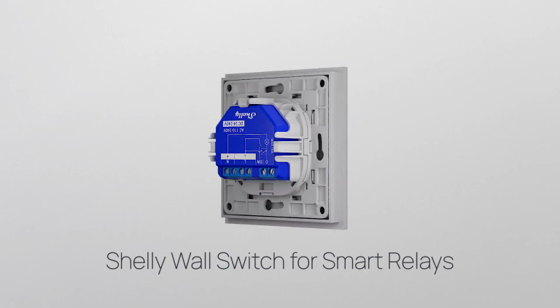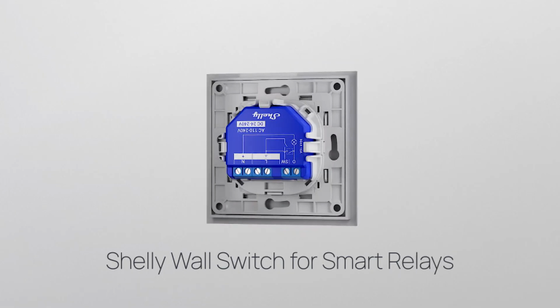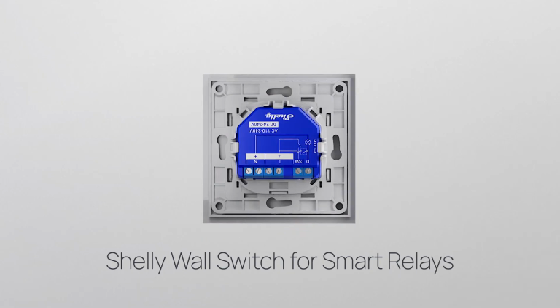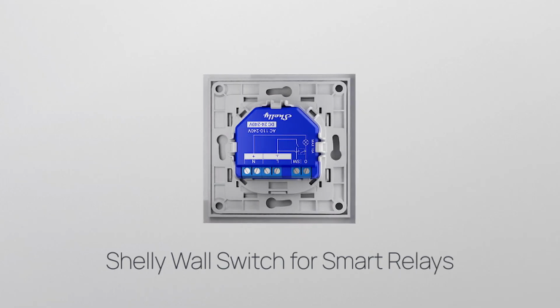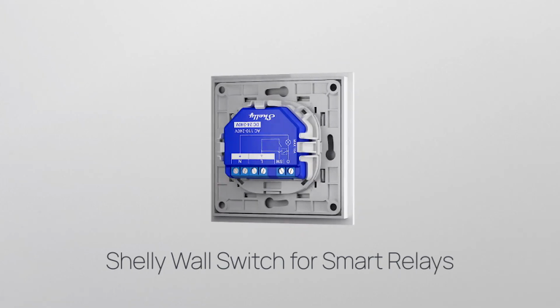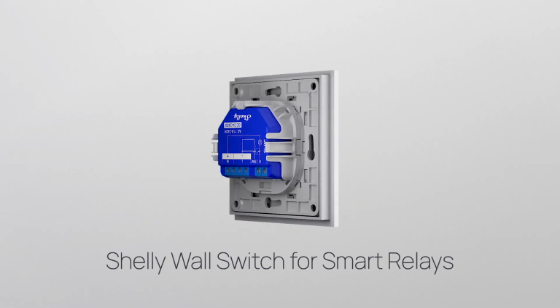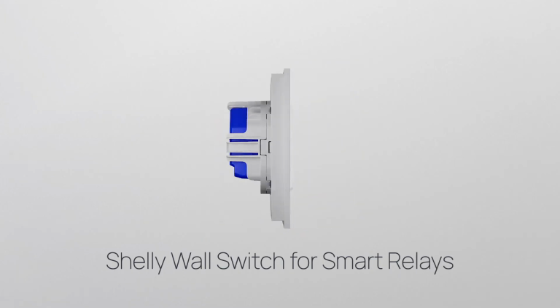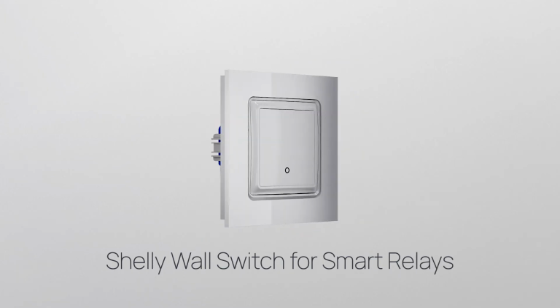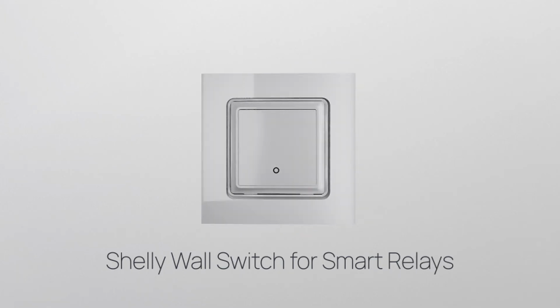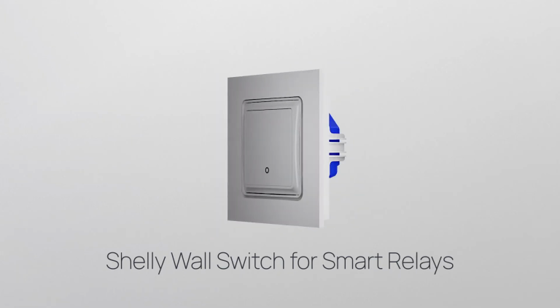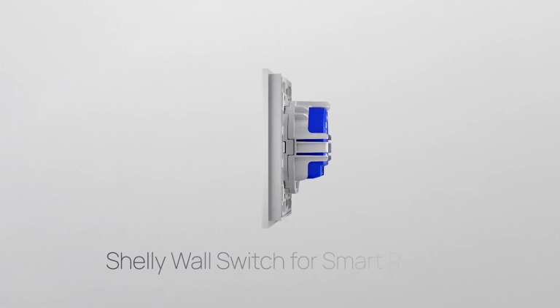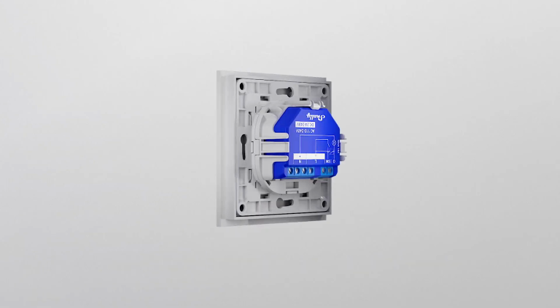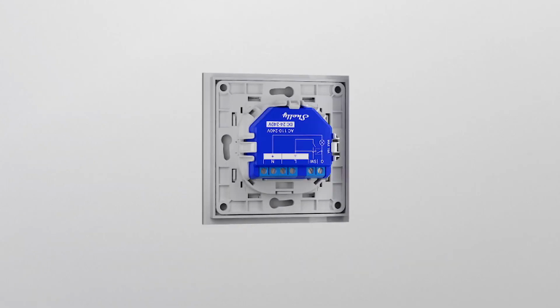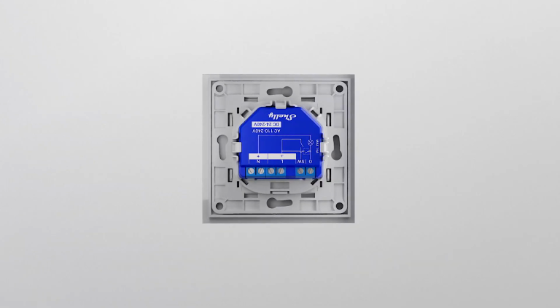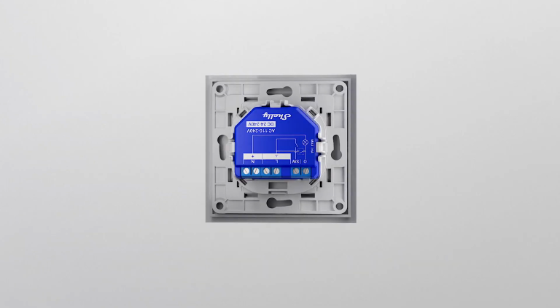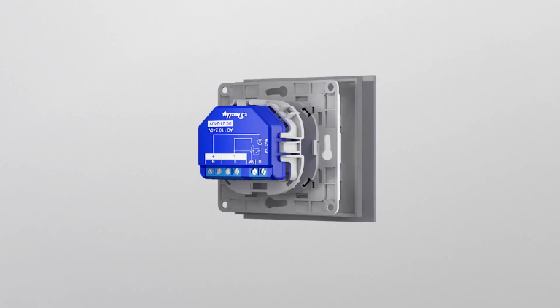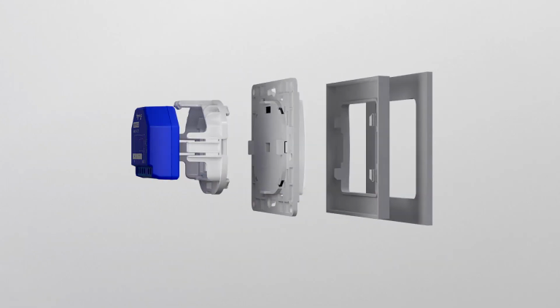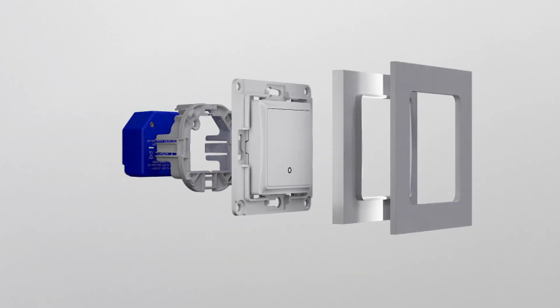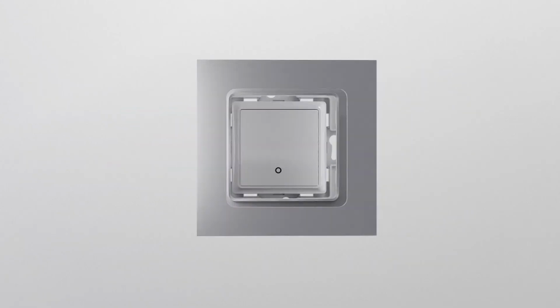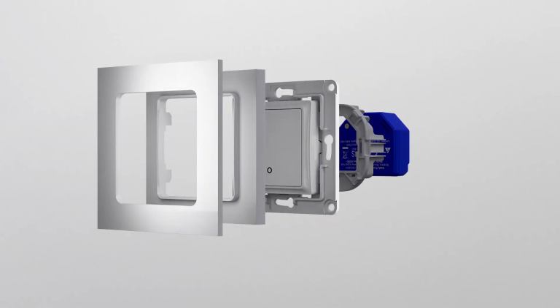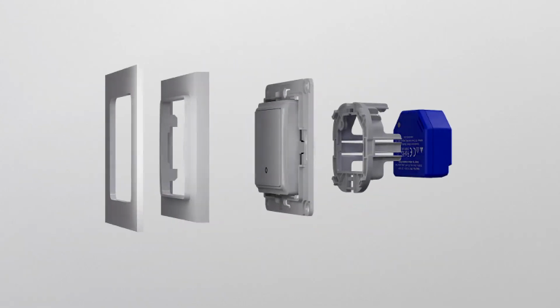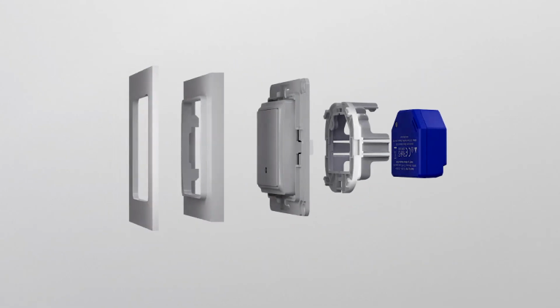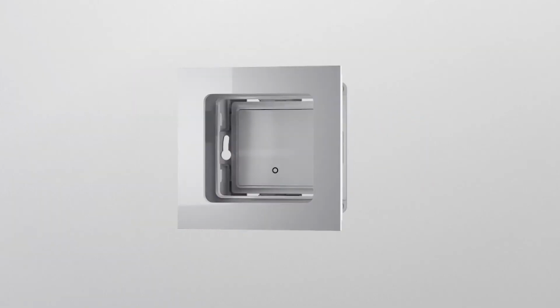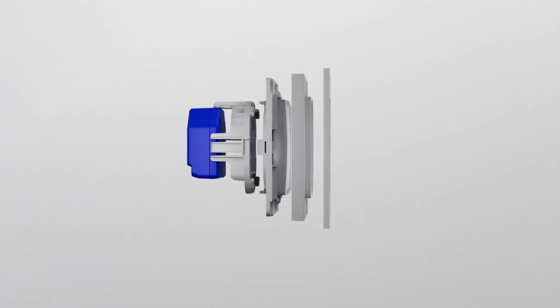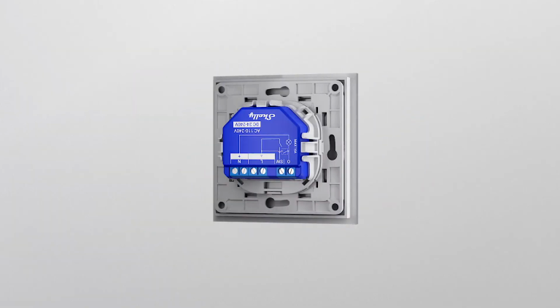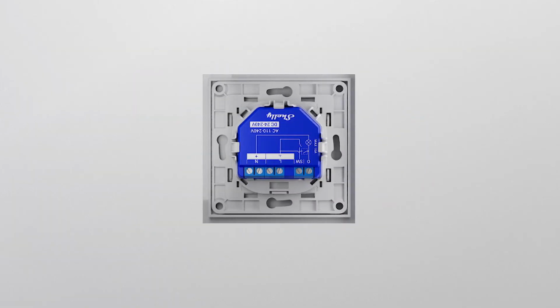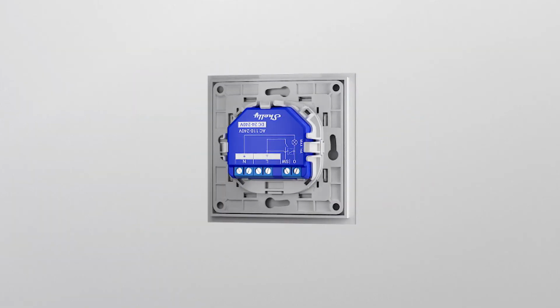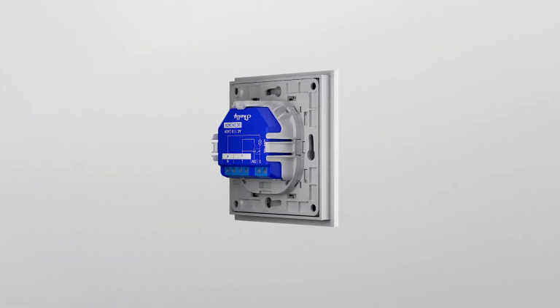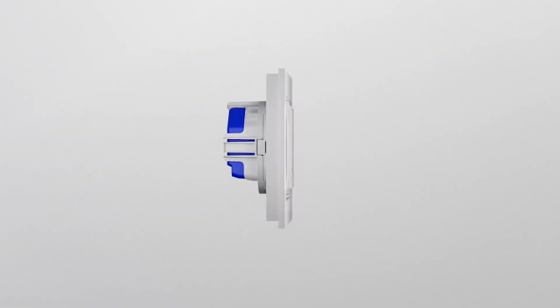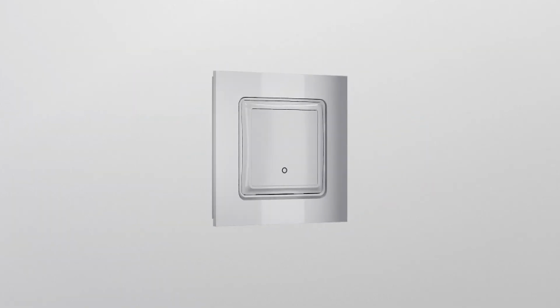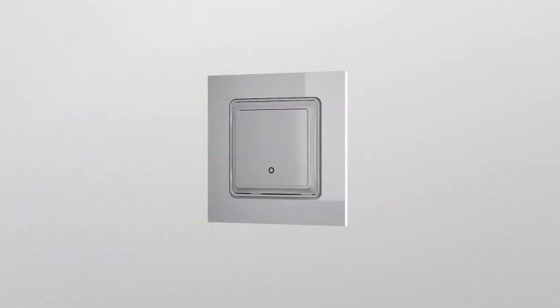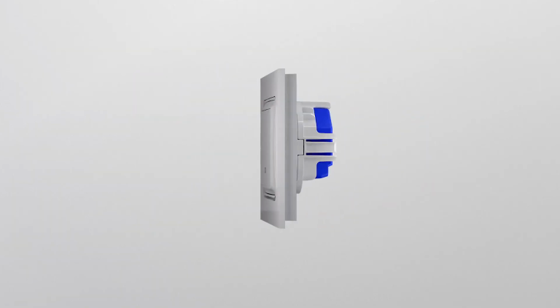No need to change your or your family's habits. Shelly Wall Switch for Smart Relays can either work as a normal wall switch or be controlled through your home automation system. All you have to do is choose the components and their colors.